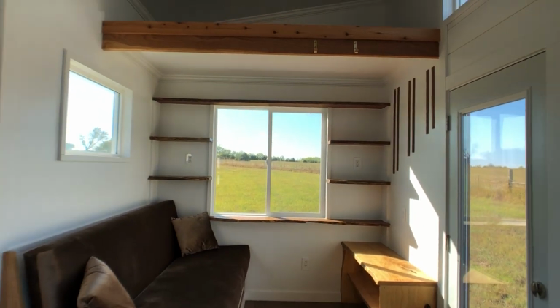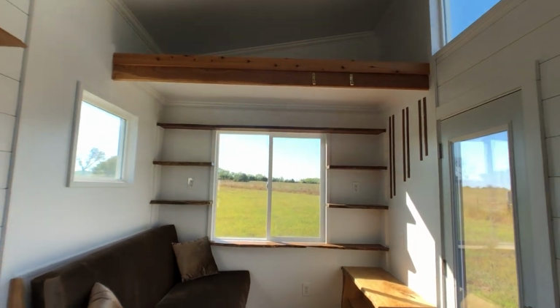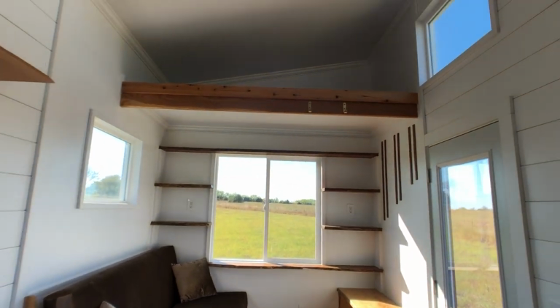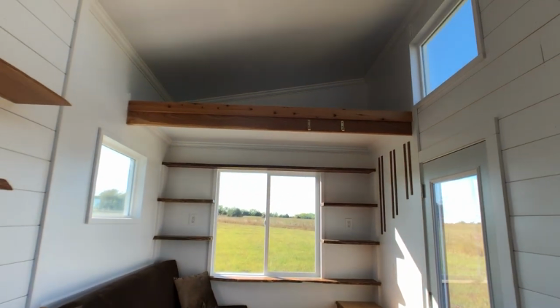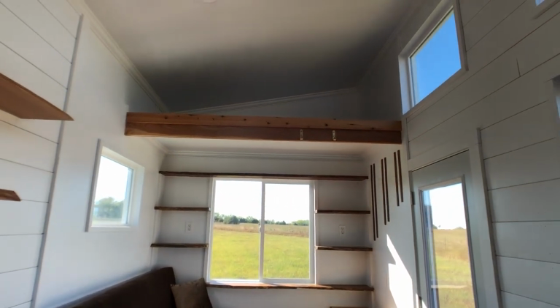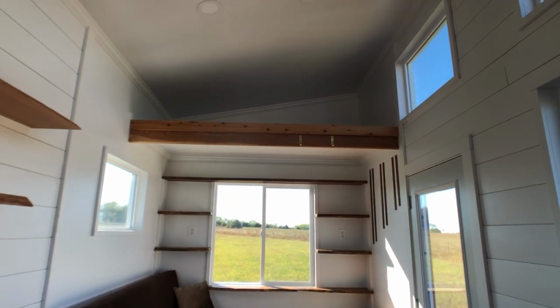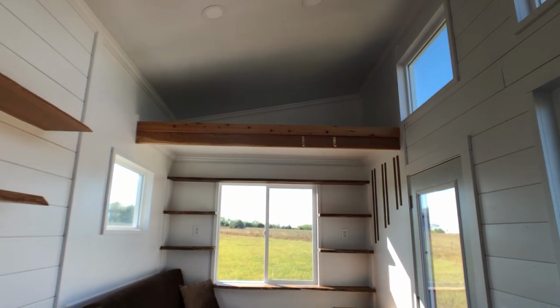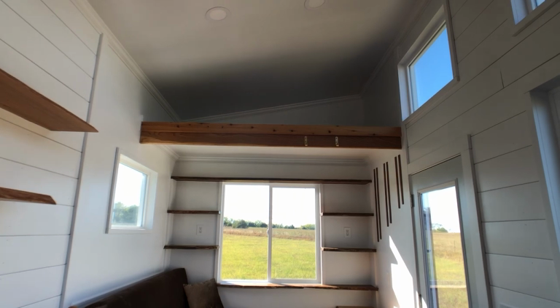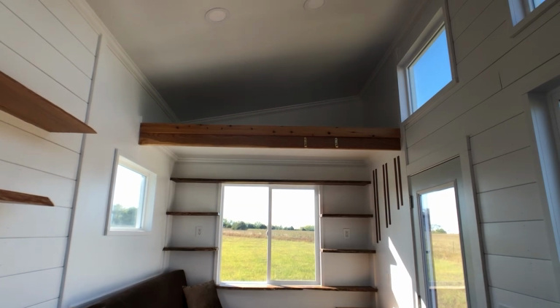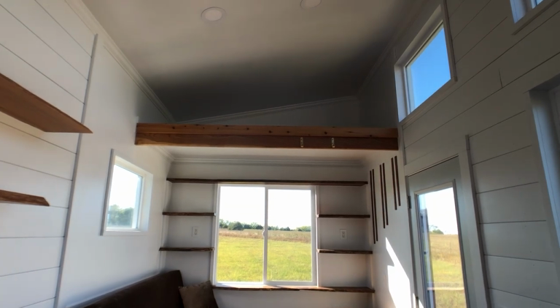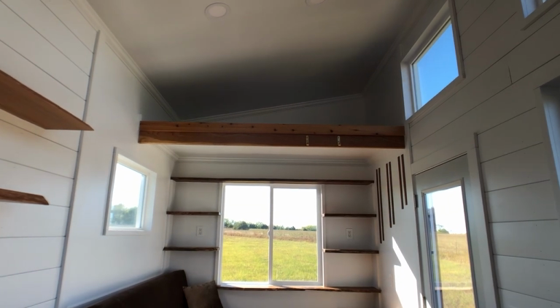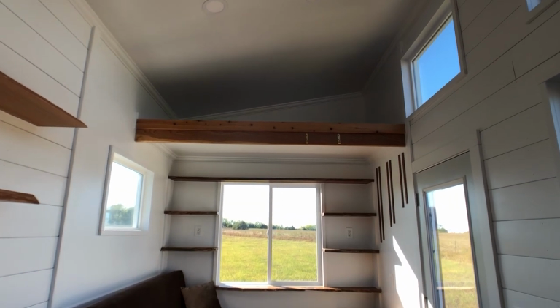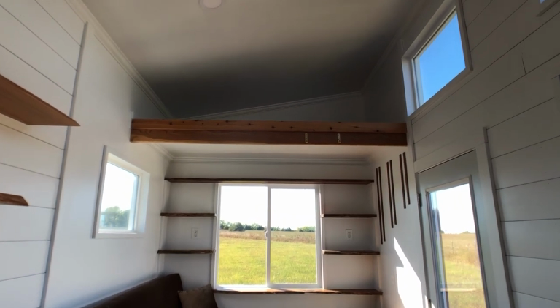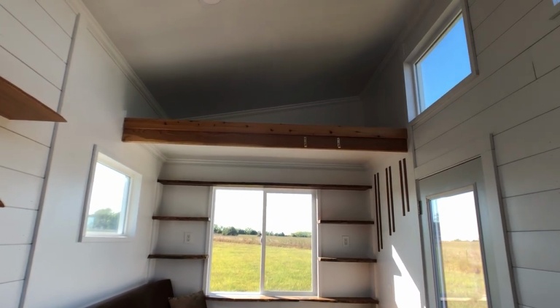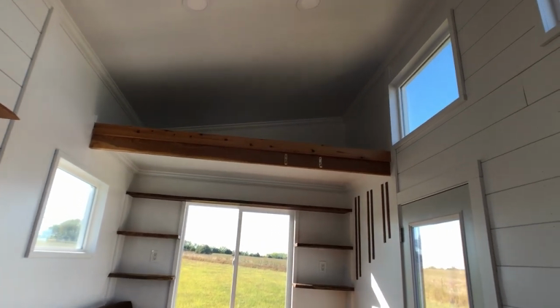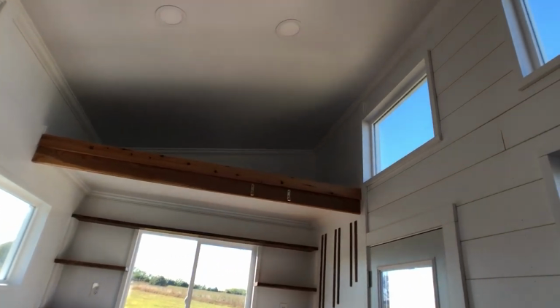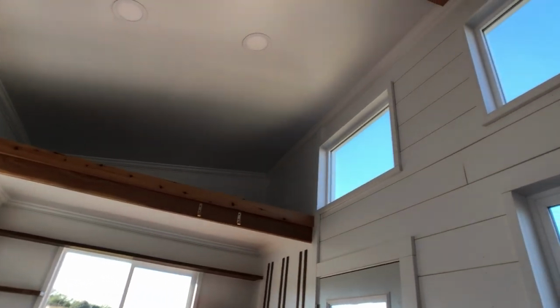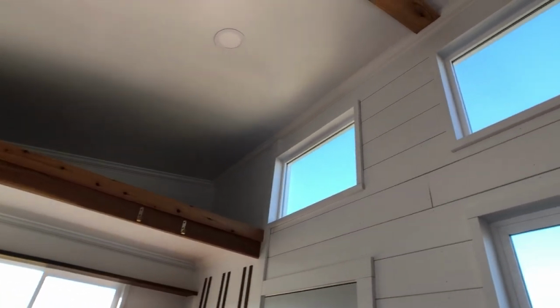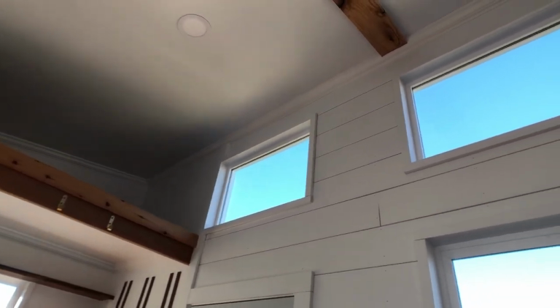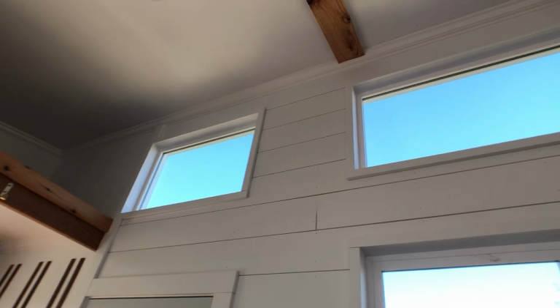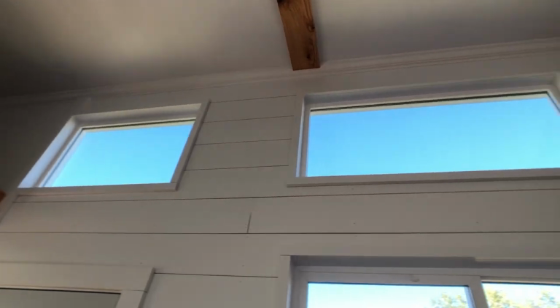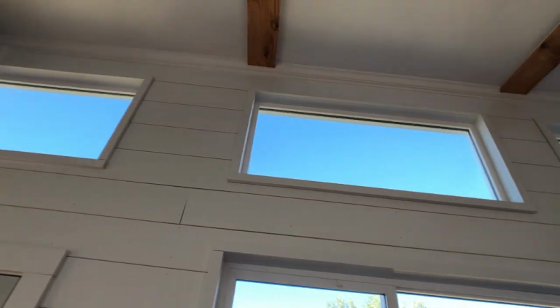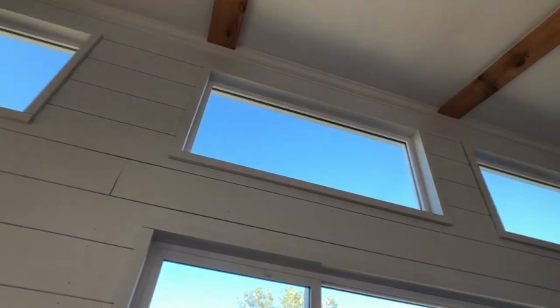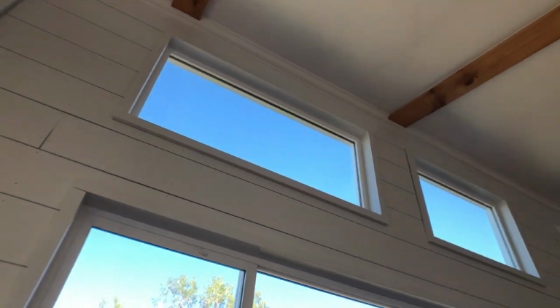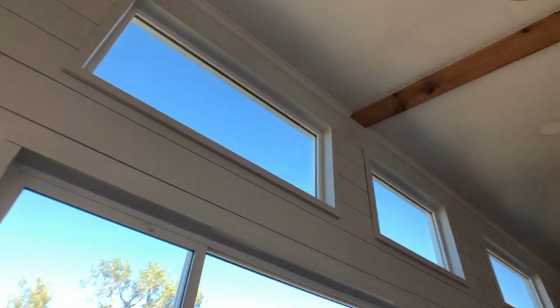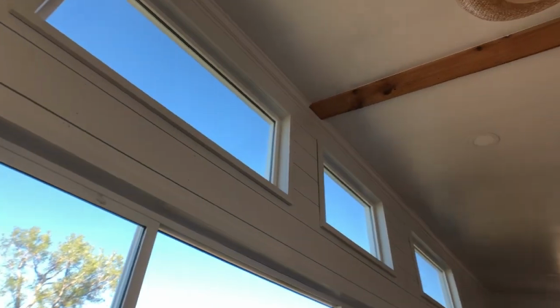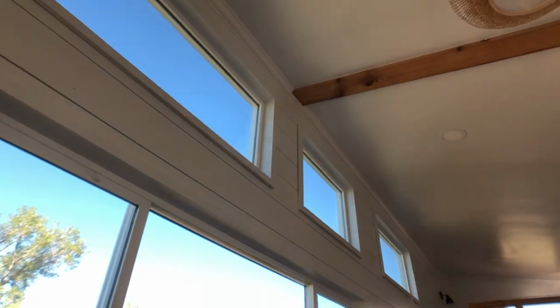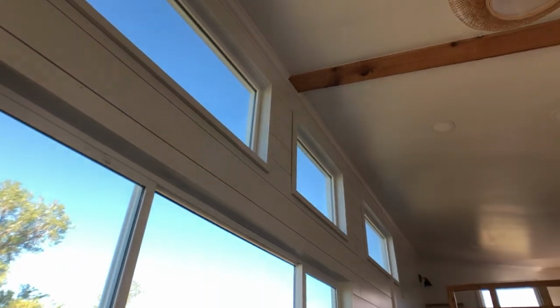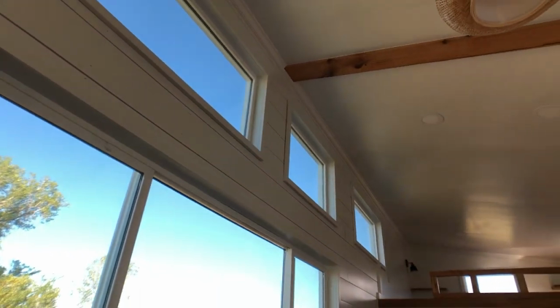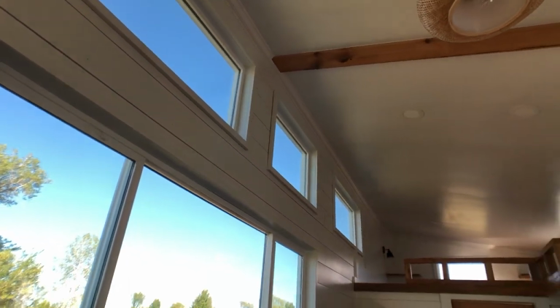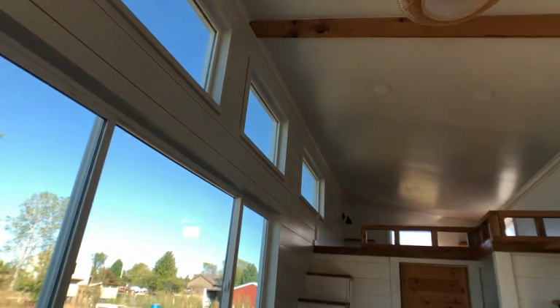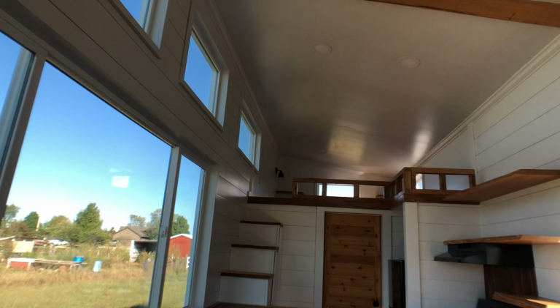Above the living room is a twin loft that you could use for sleeping or storage, and let's not forget about these skinny windows up above that really provide a lot of light.